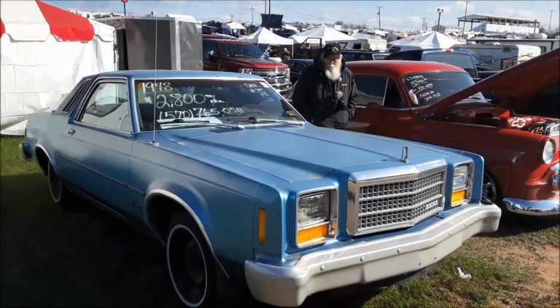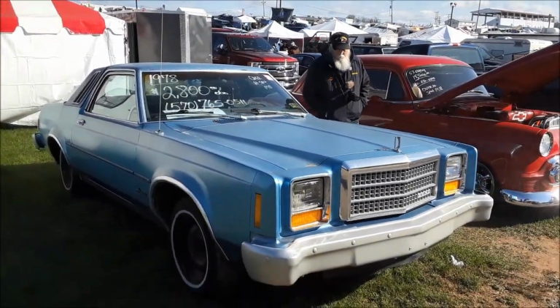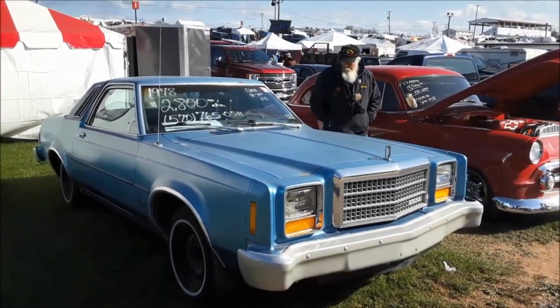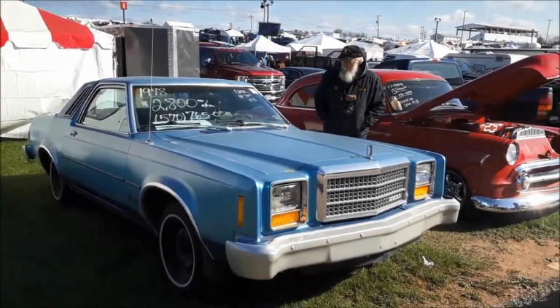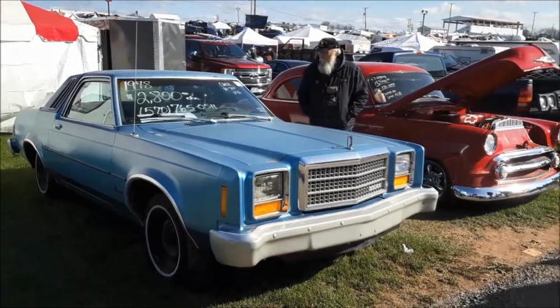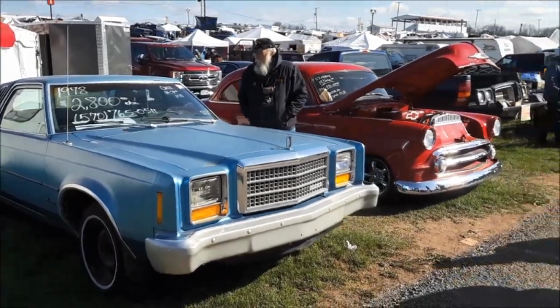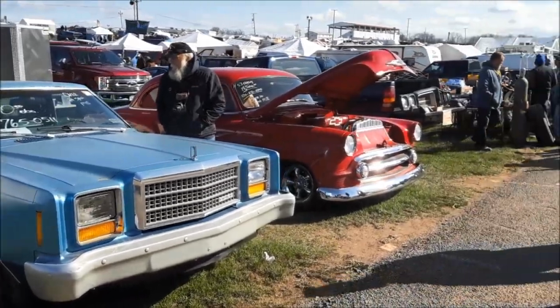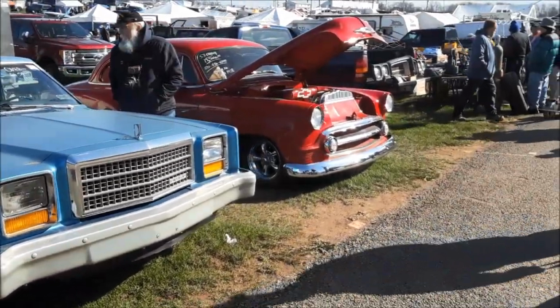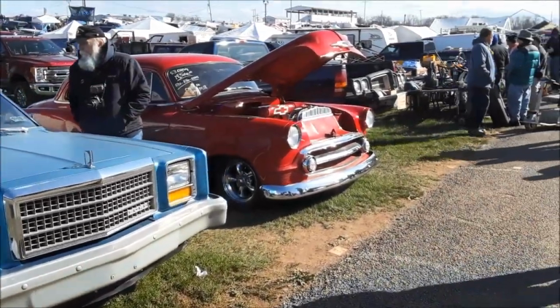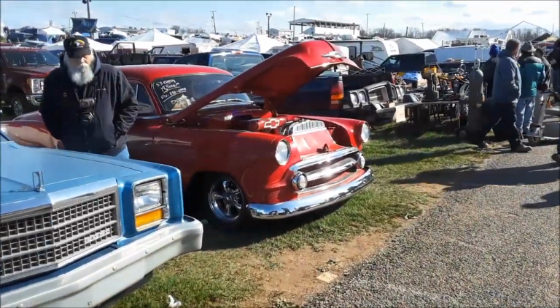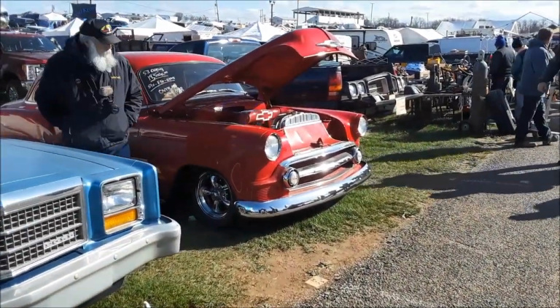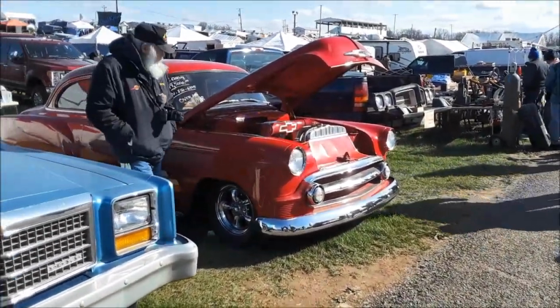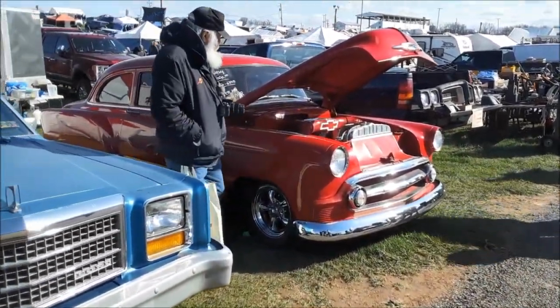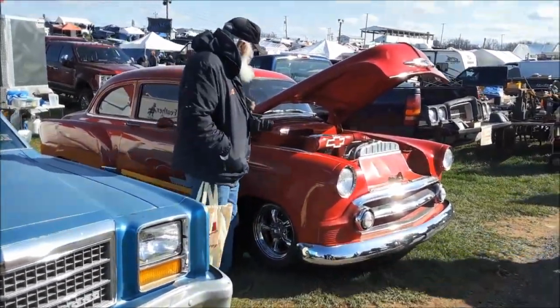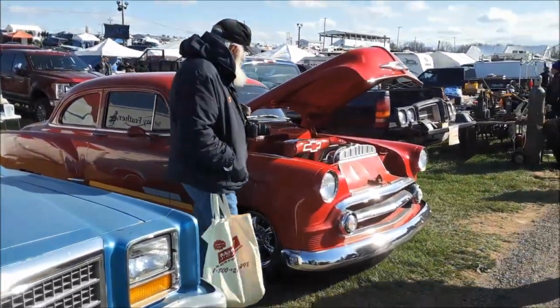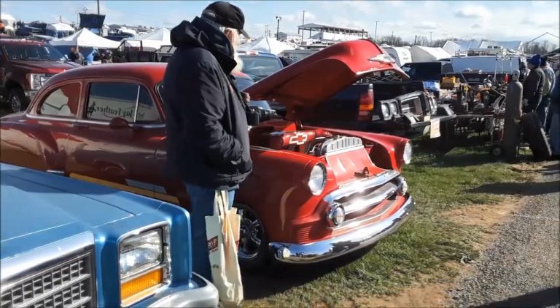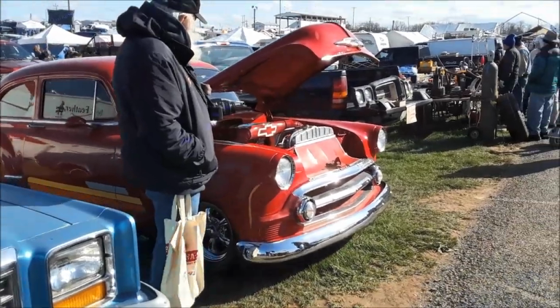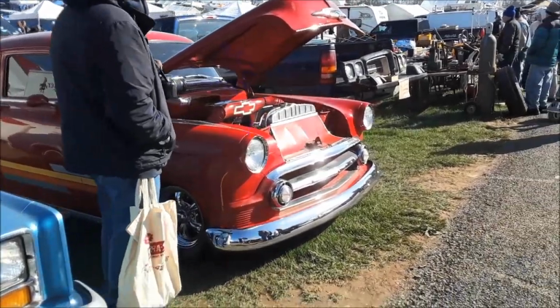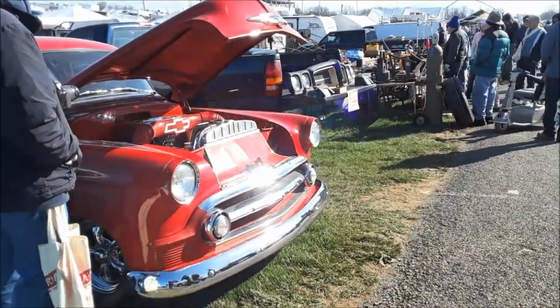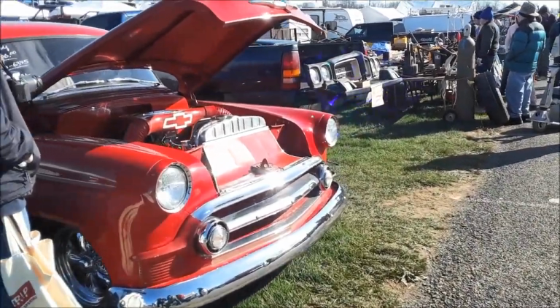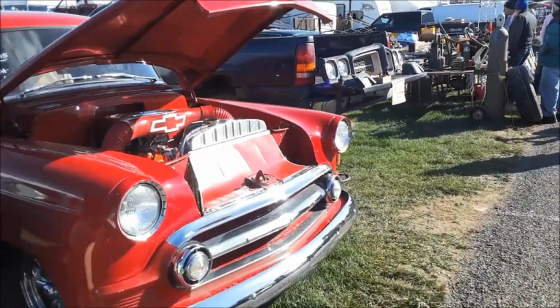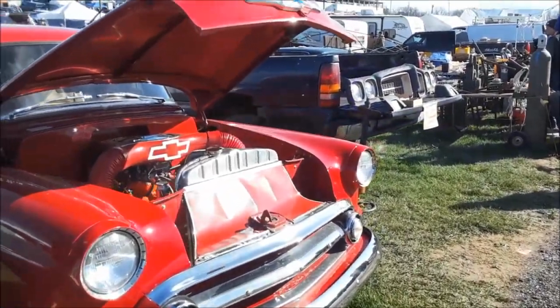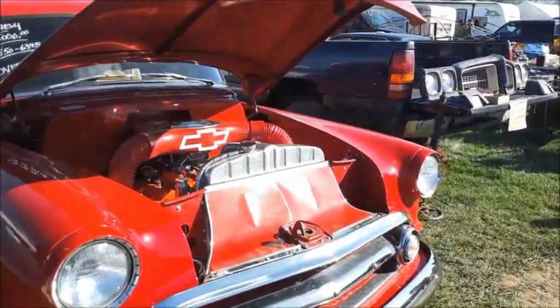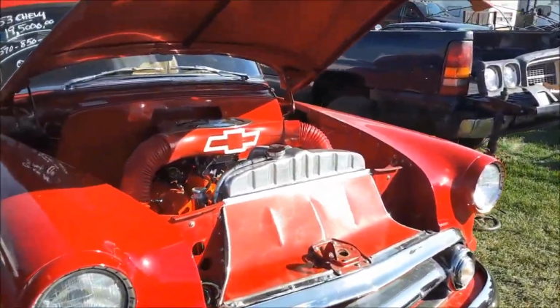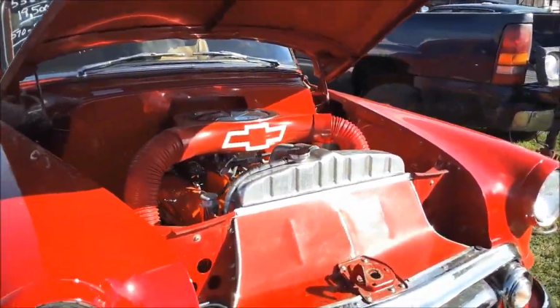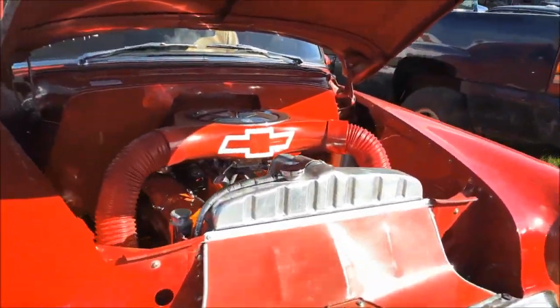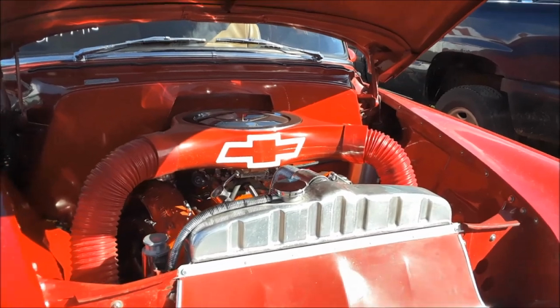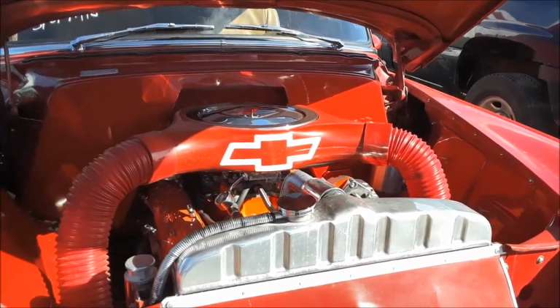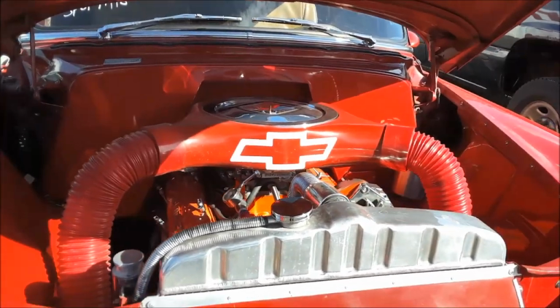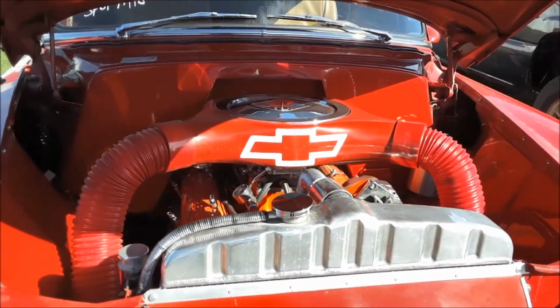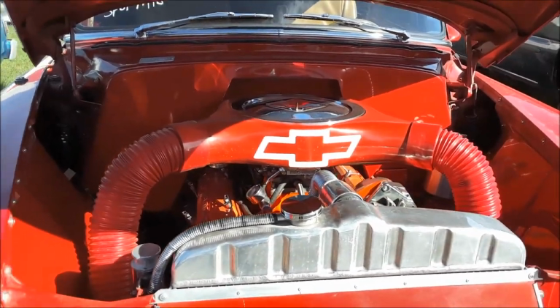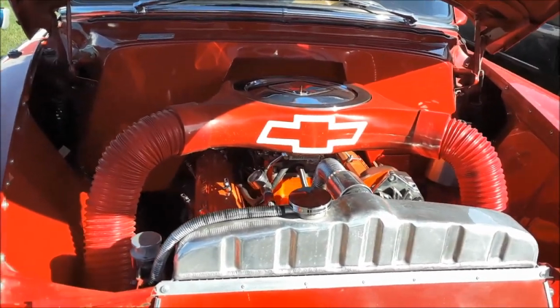A little '78 Granada, $2,800. I like this little Chevy — $19,500 for the '53. Let's check out under the hood. Pretty little car. Nicely done. Cool ride.